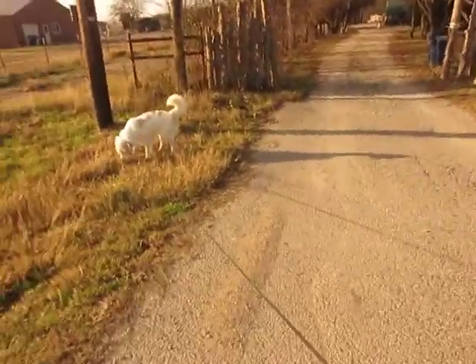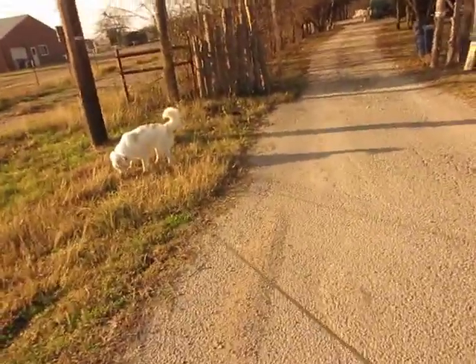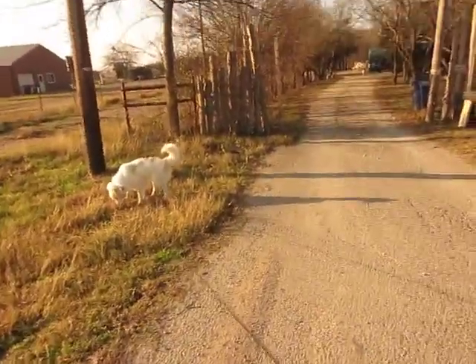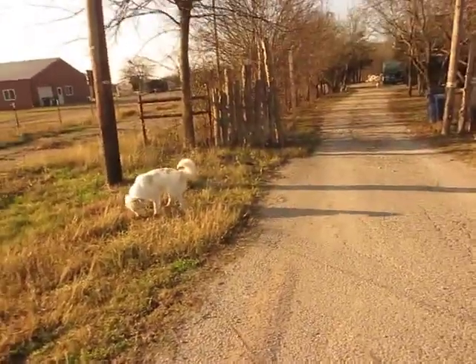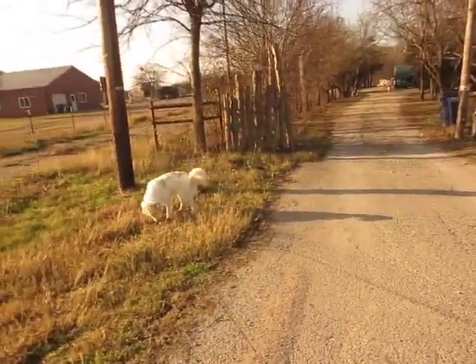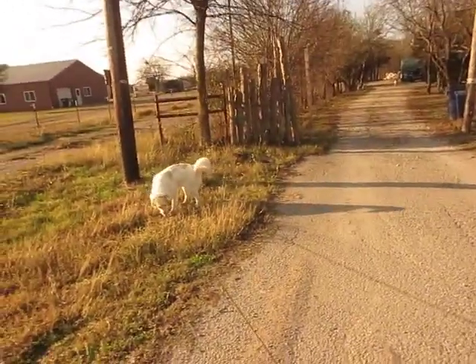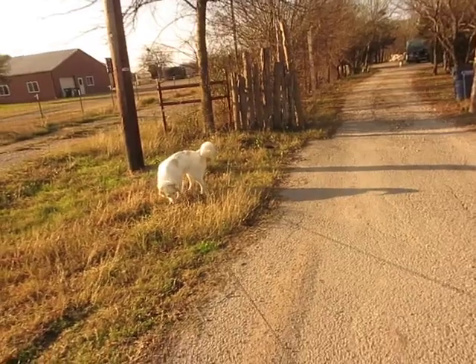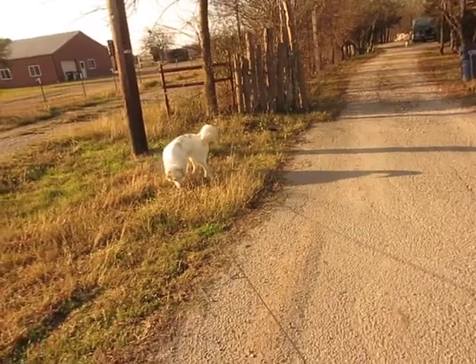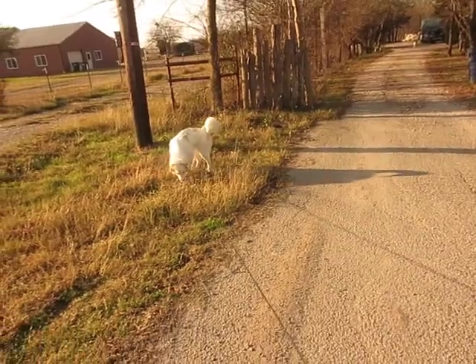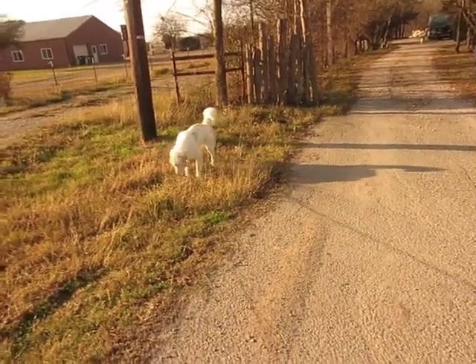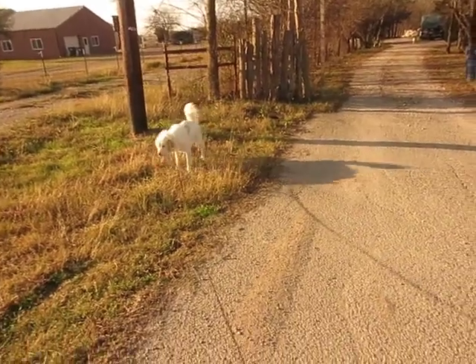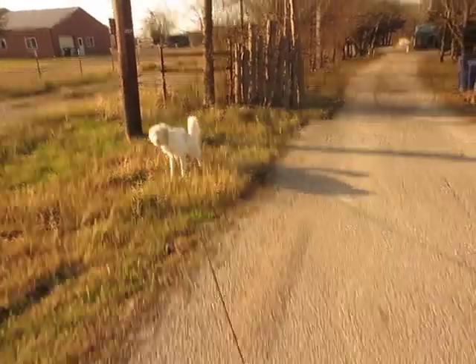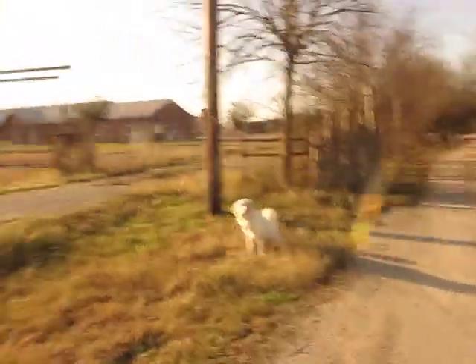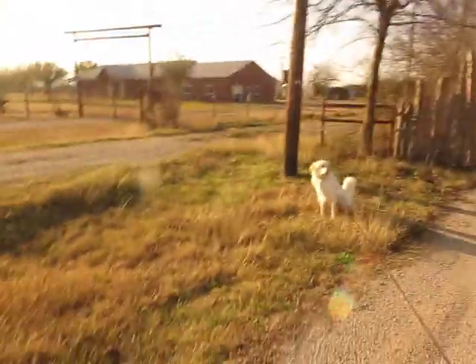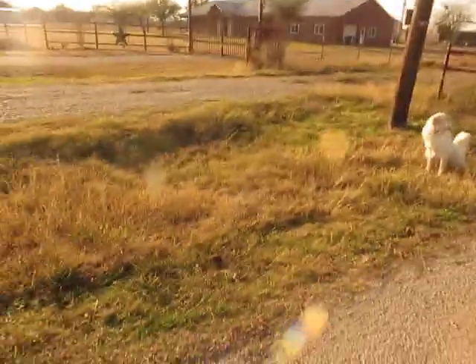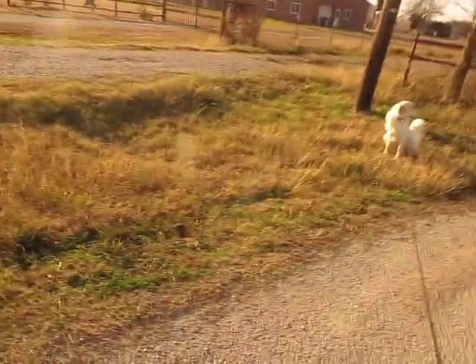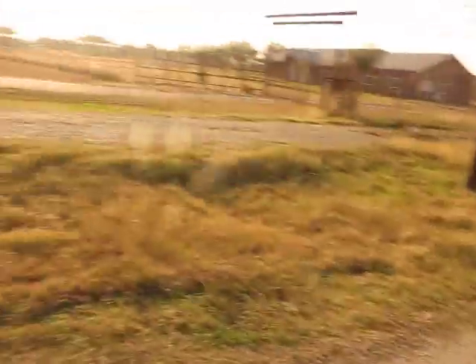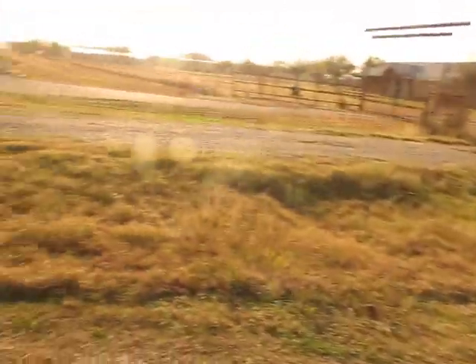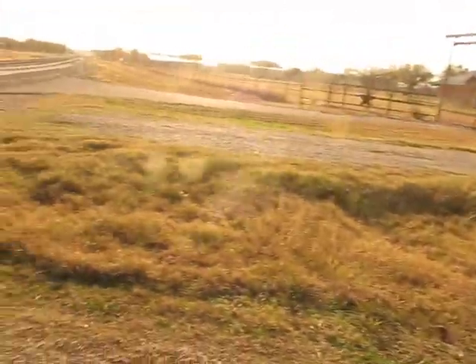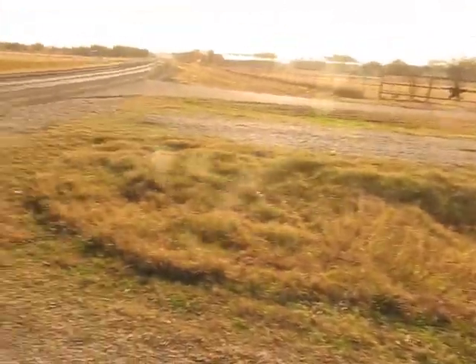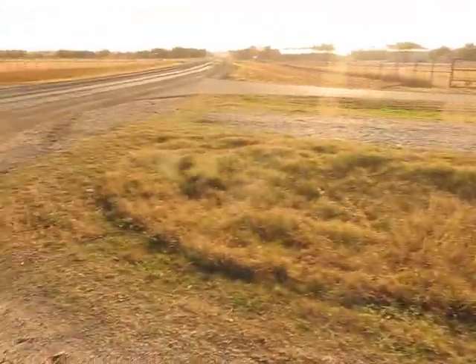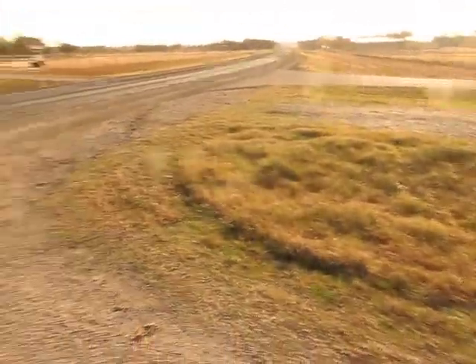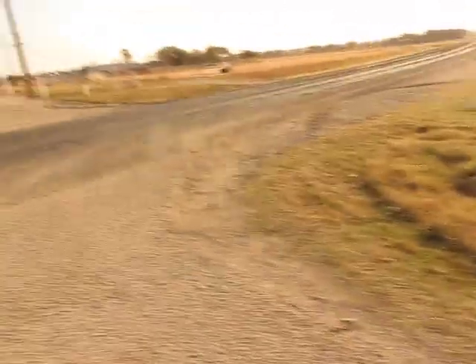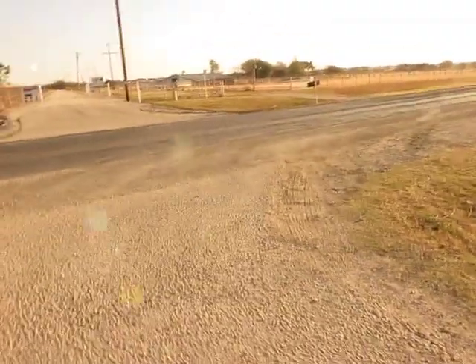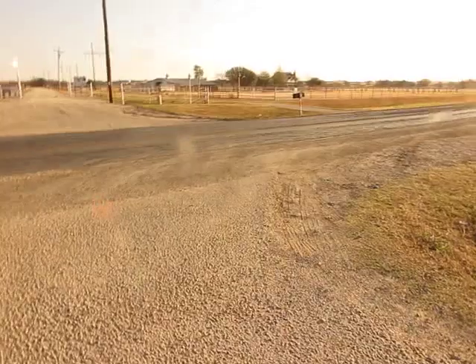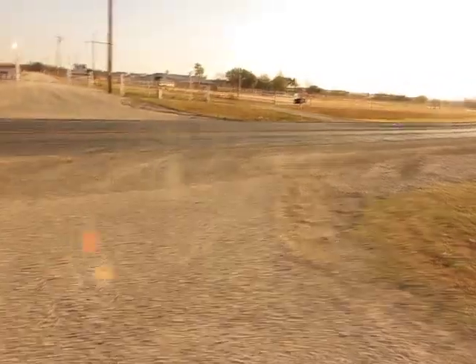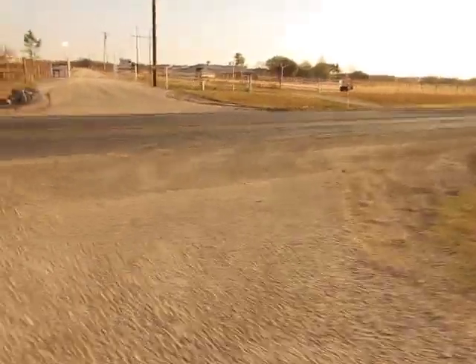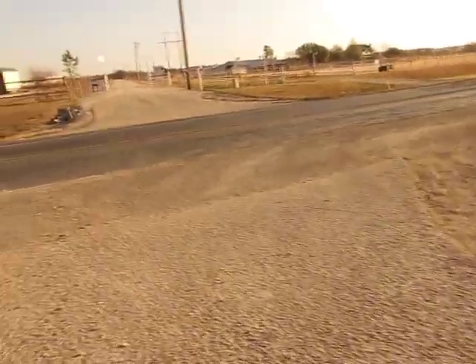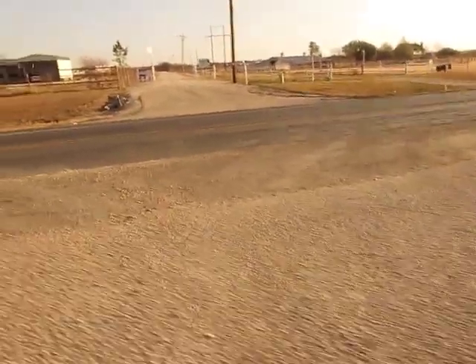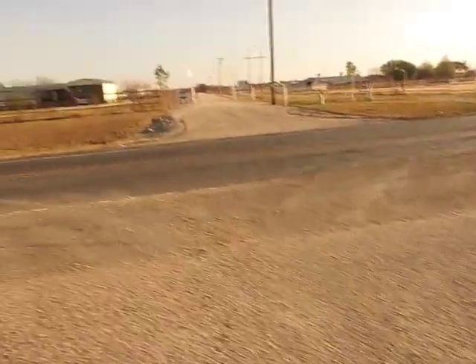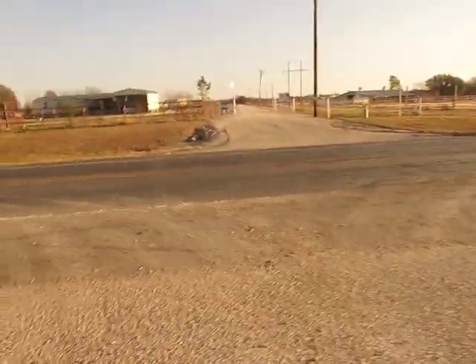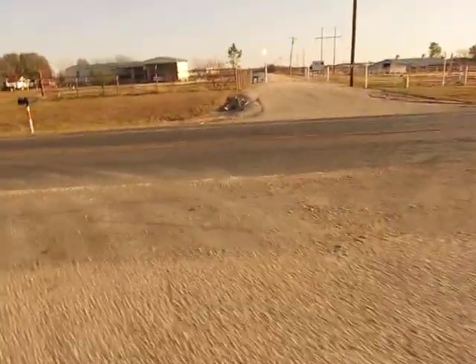I think she's mostly Great Pyrenees, maybe mixed with a Border Collie, but we're going to find out.